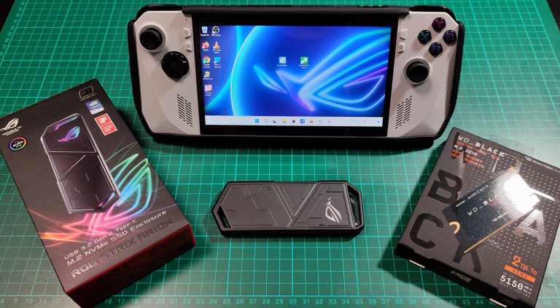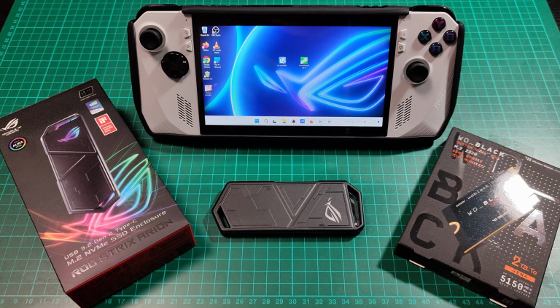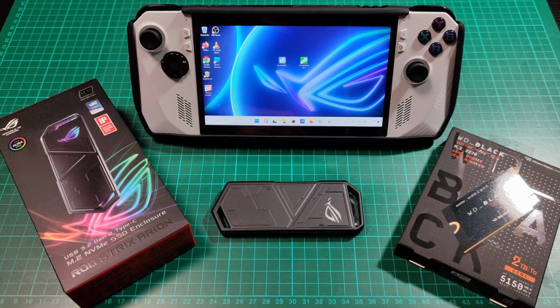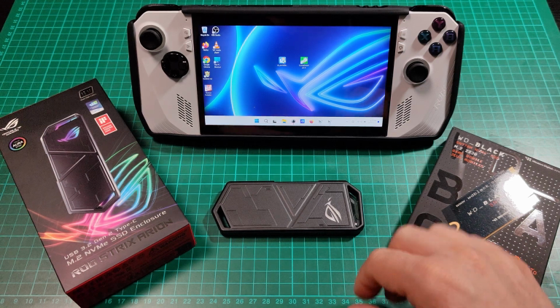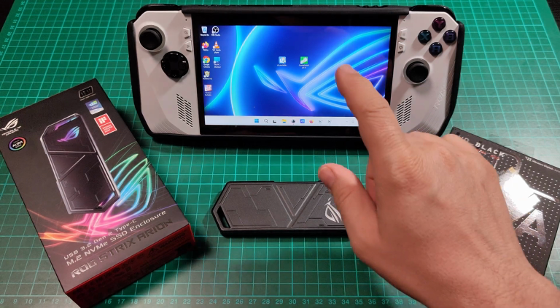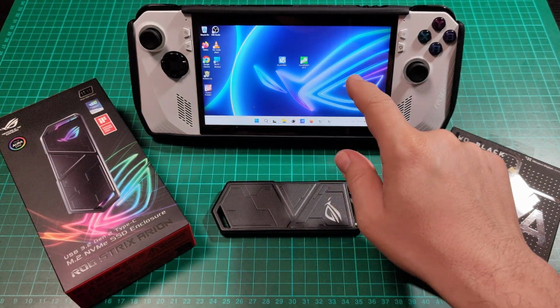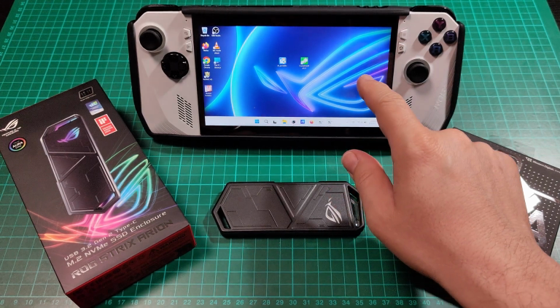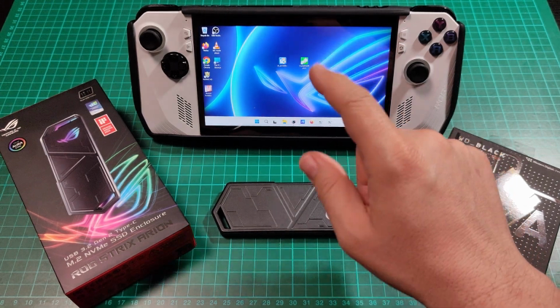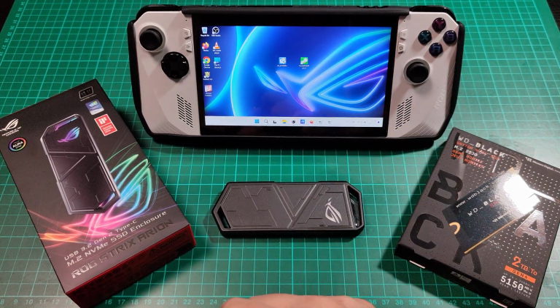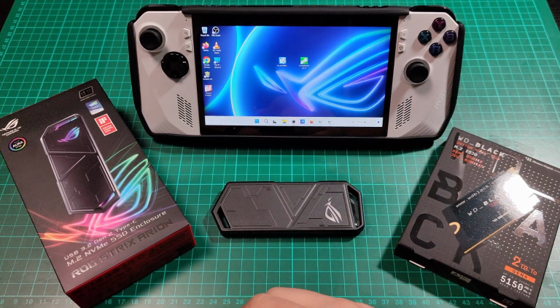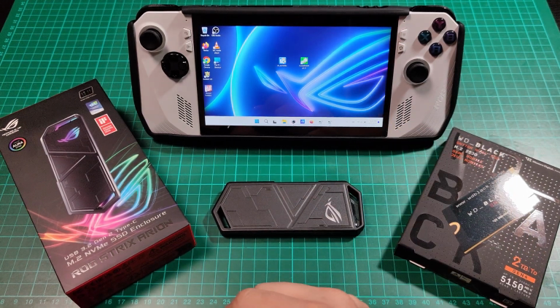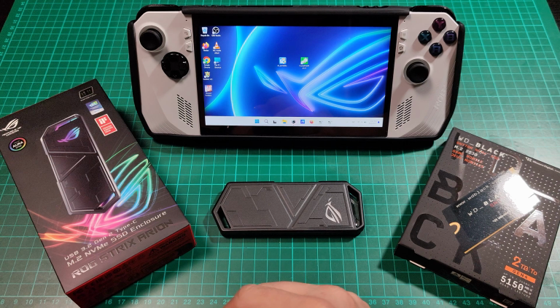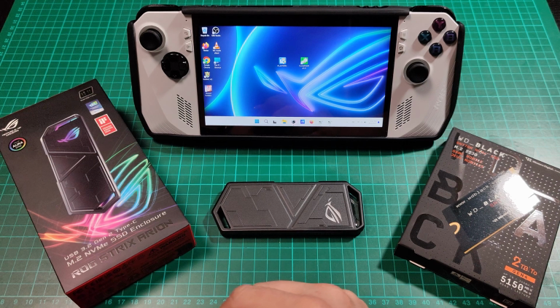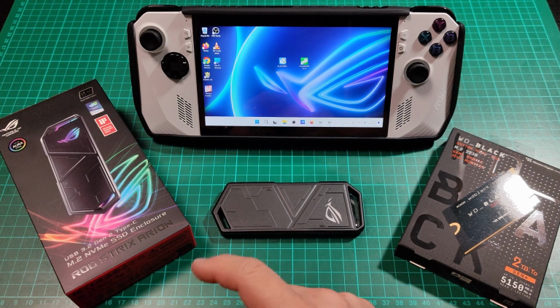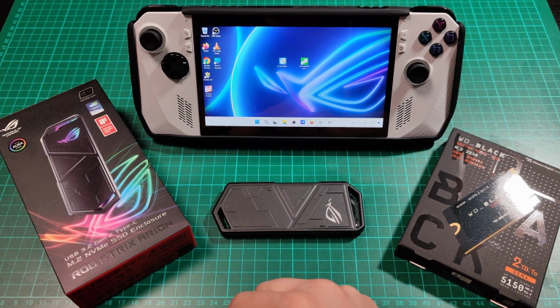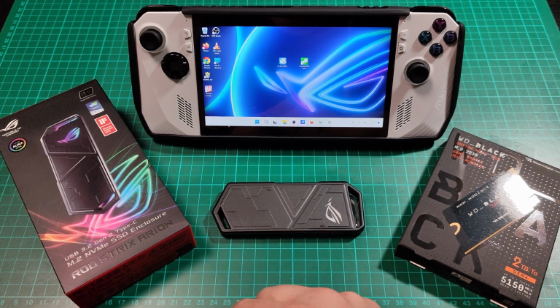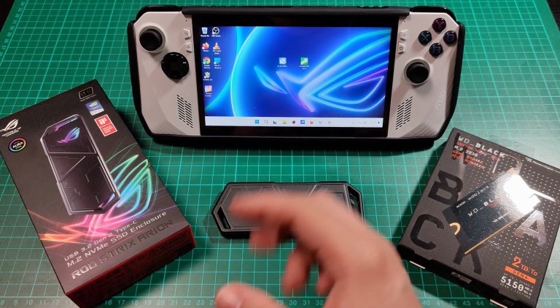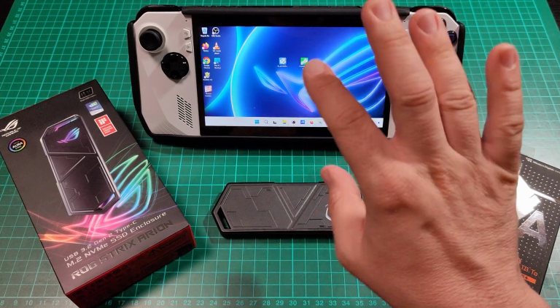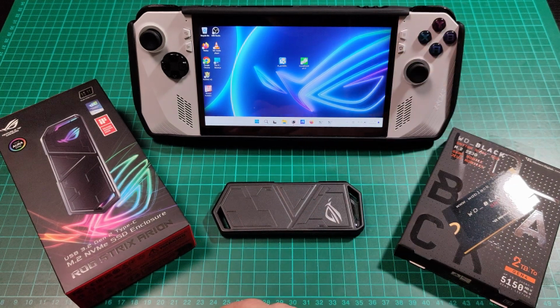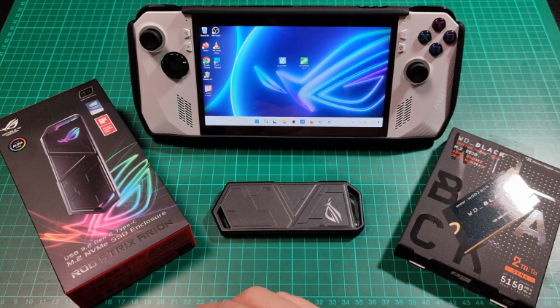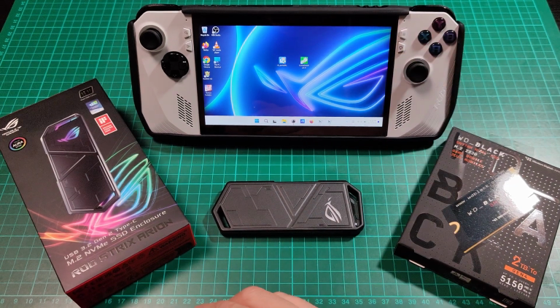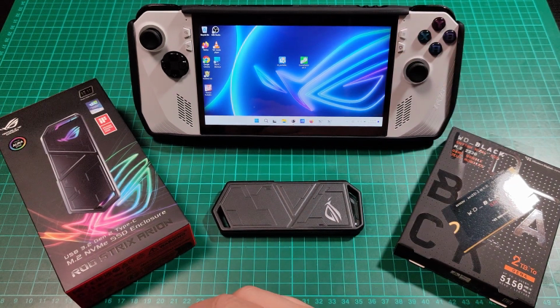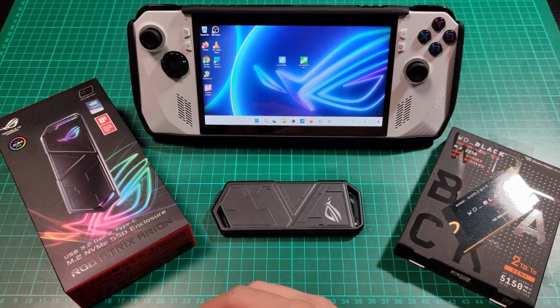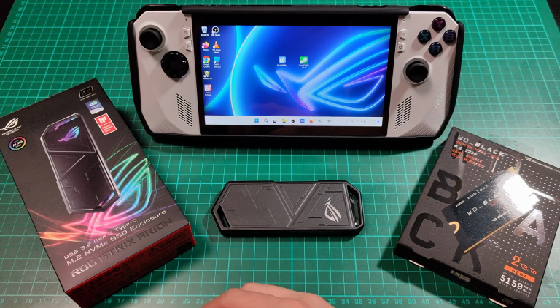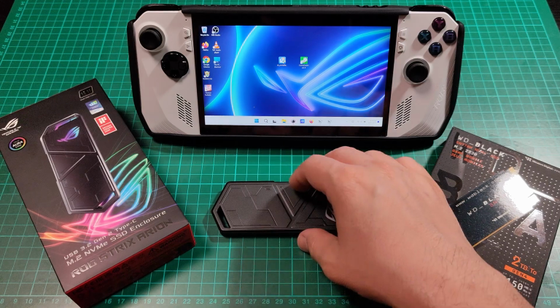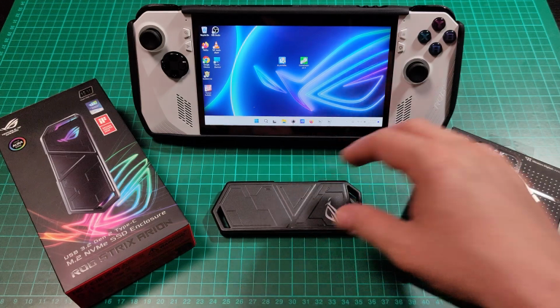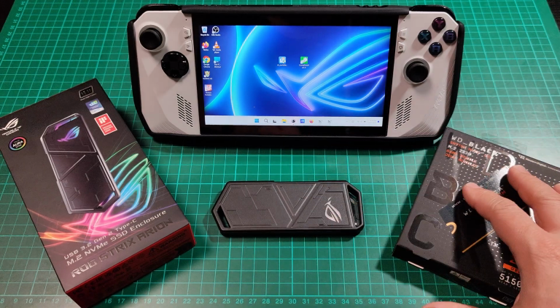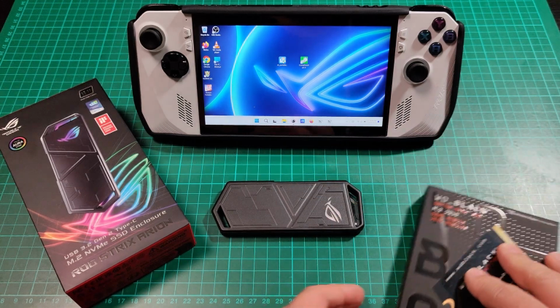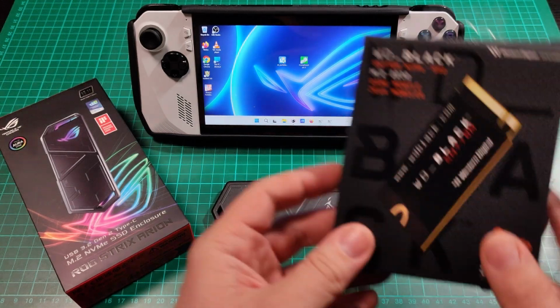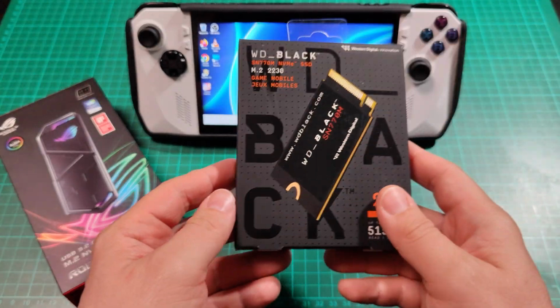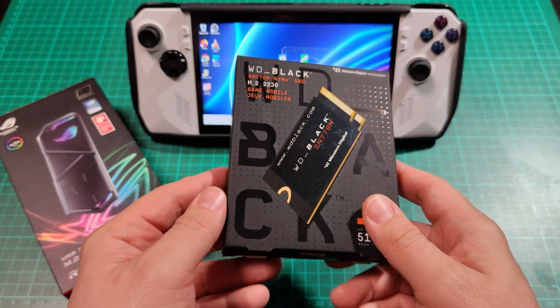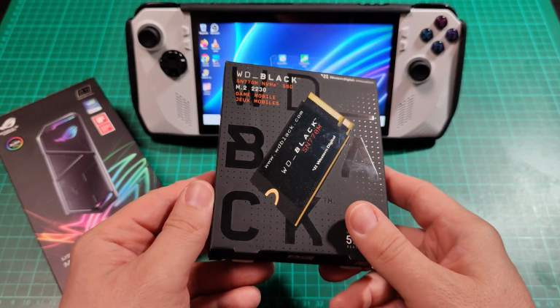Hello everyone! Today we are going to migrate the original SSD drive from the Asus ROG, the 500 and something gigabyte SSD drive, to a 2TB drive from Western Digital Black.